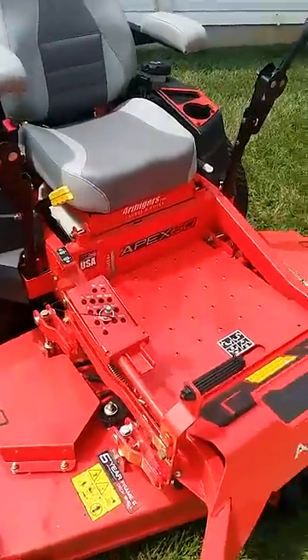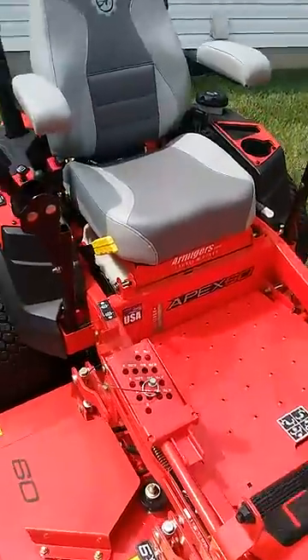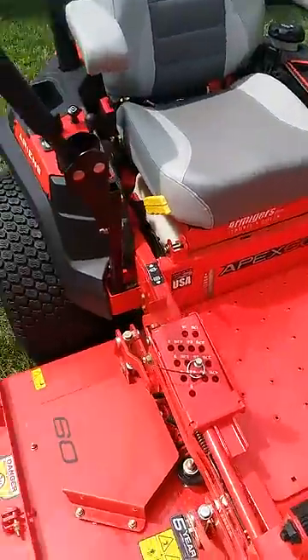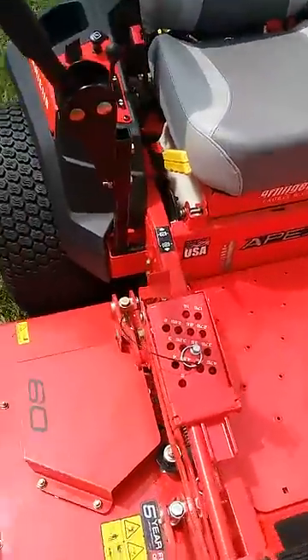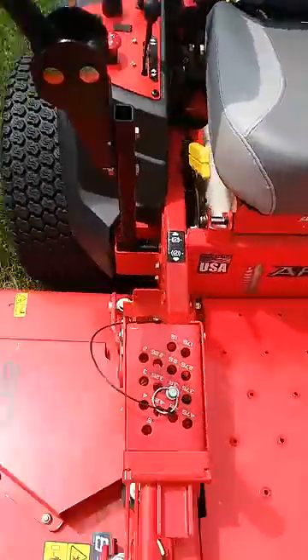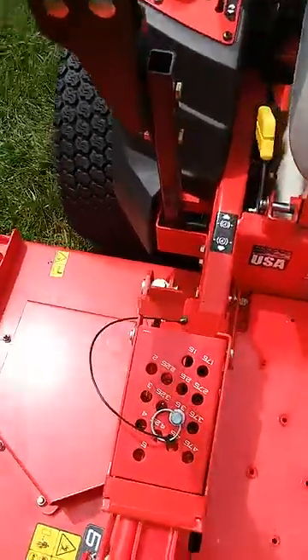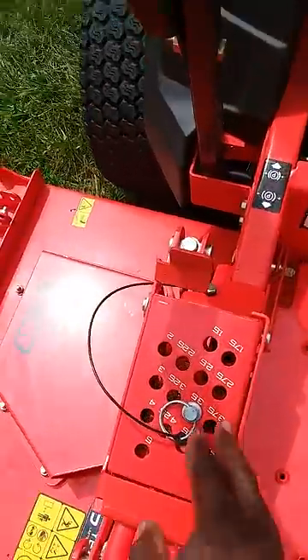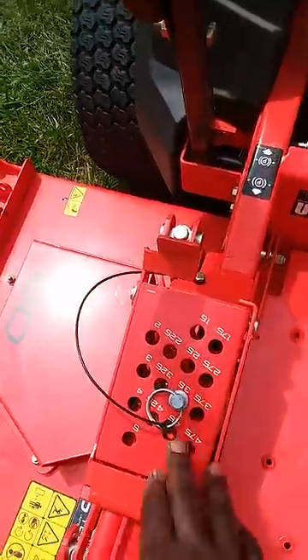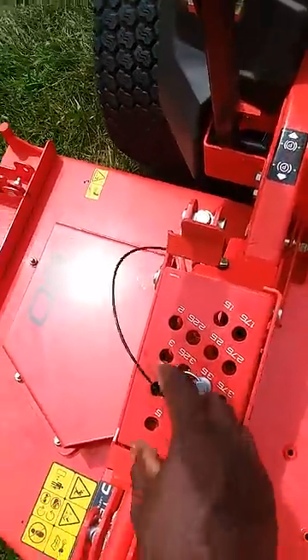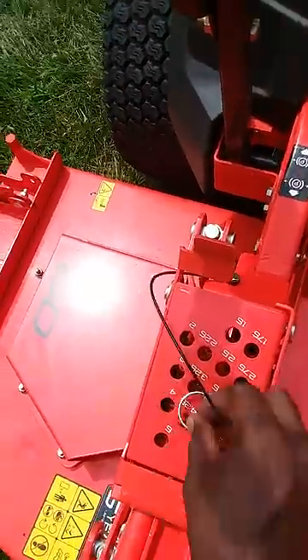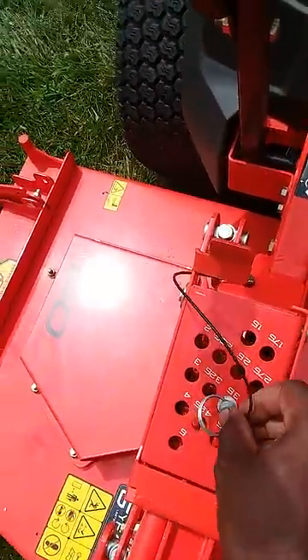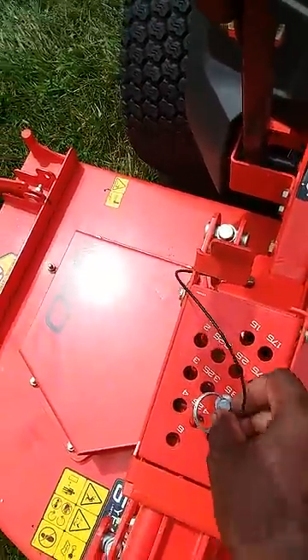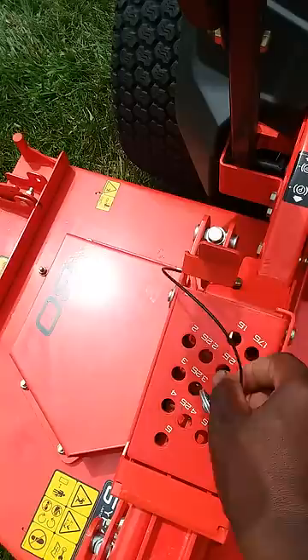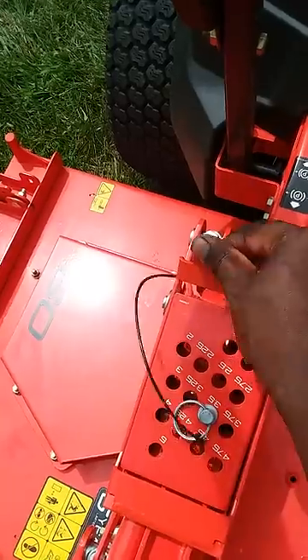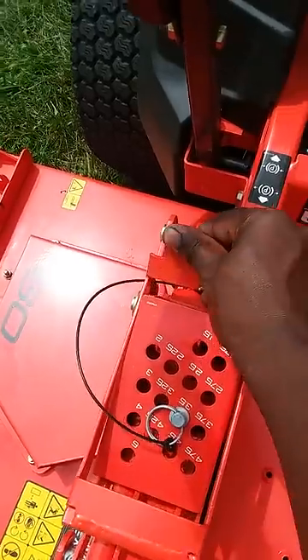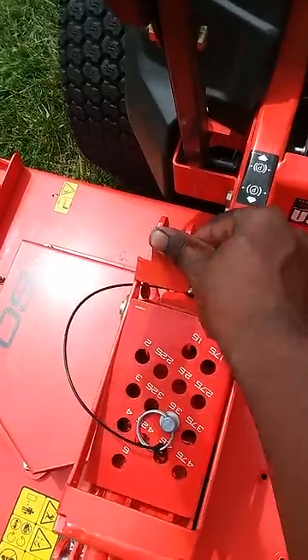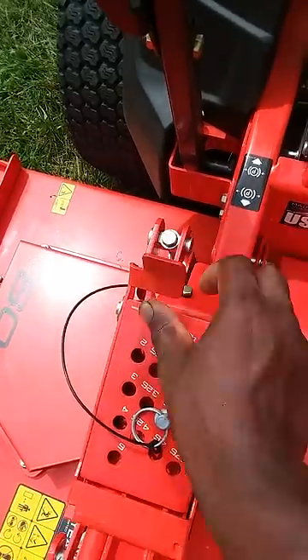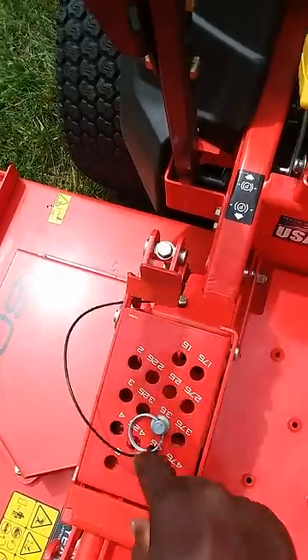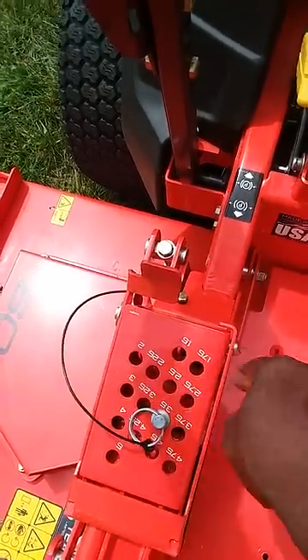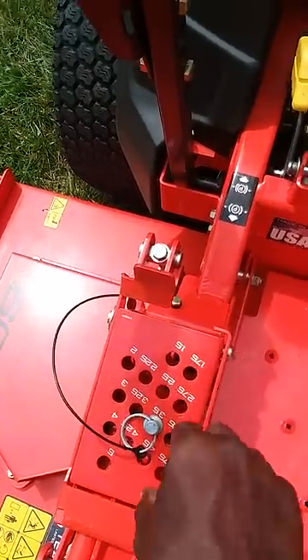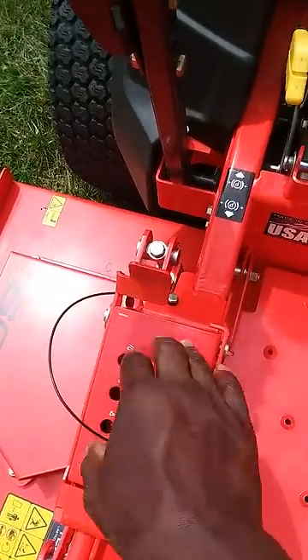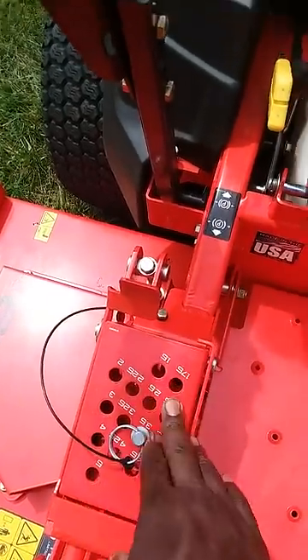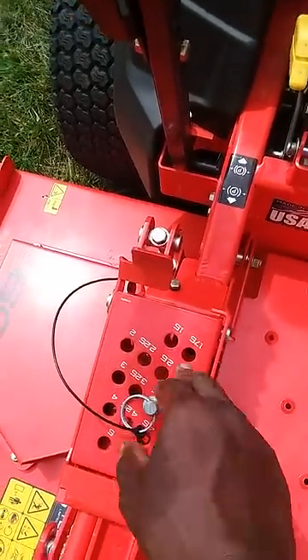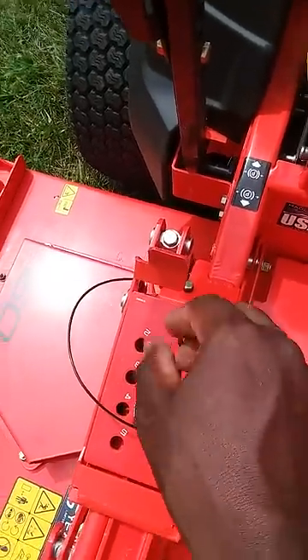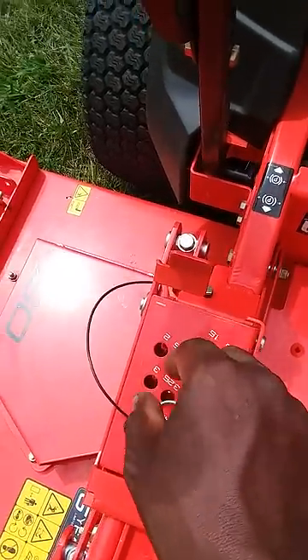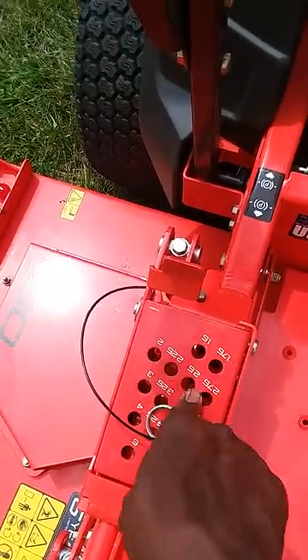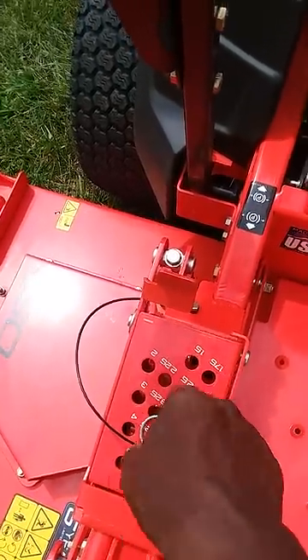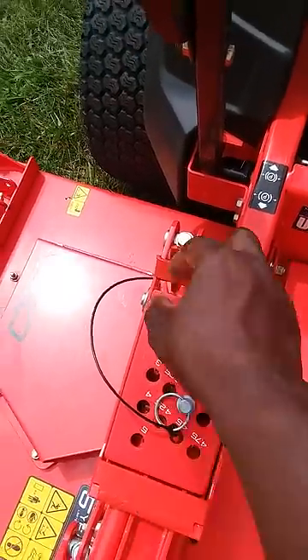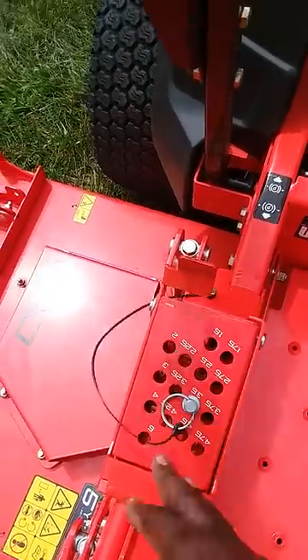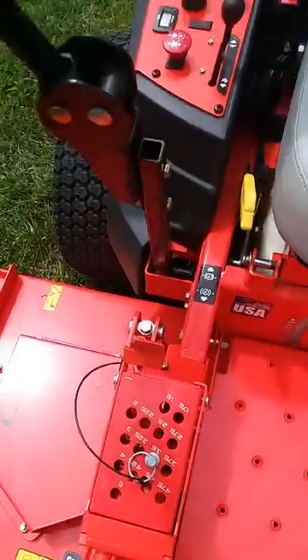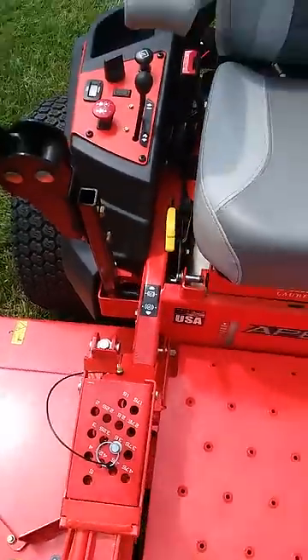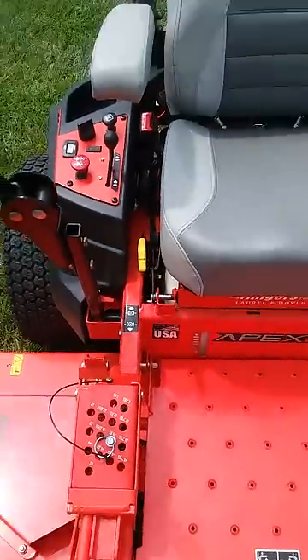The cutting height pin is easy to see. Lift it up, change it to any desired height, put it down, and you're ready to go.